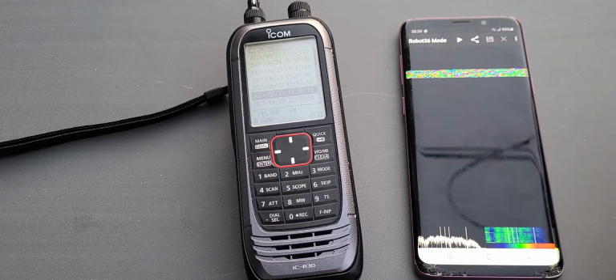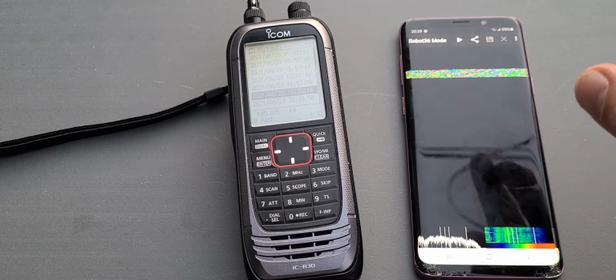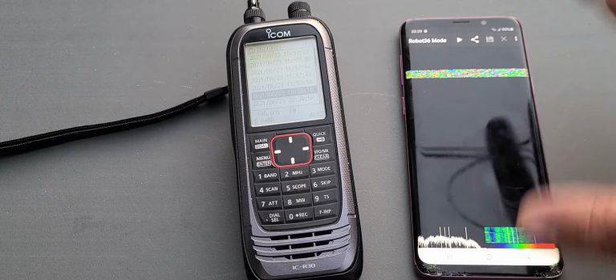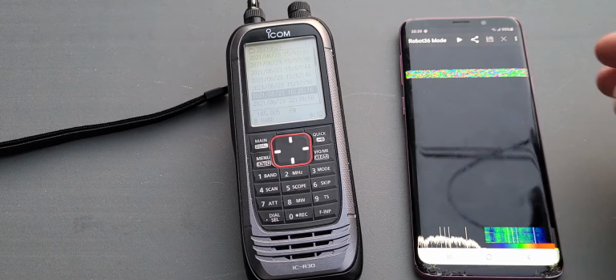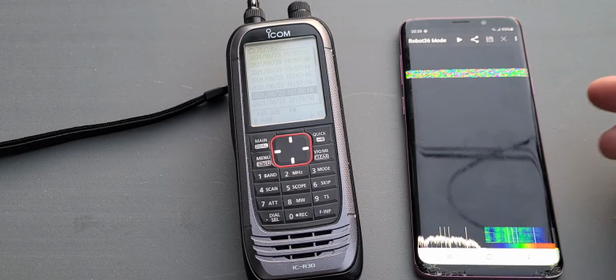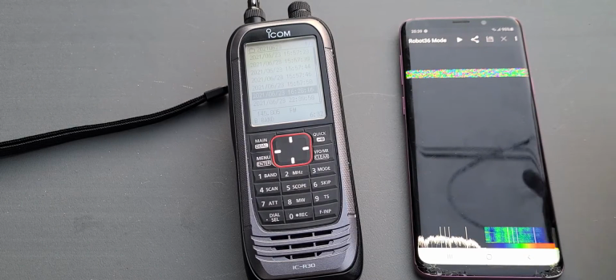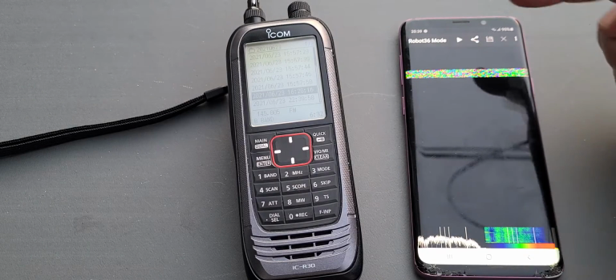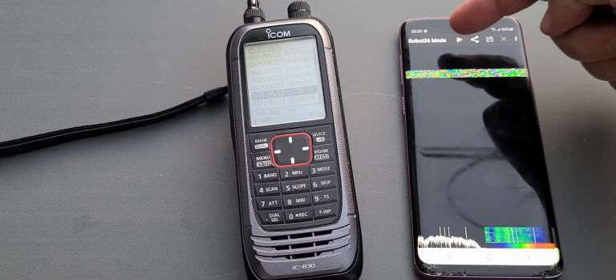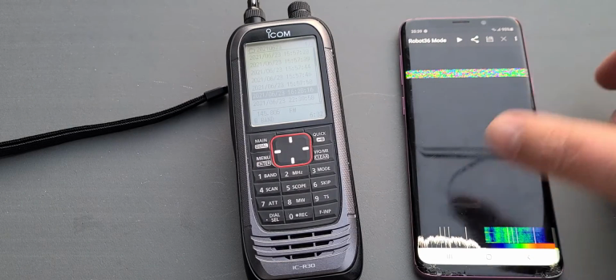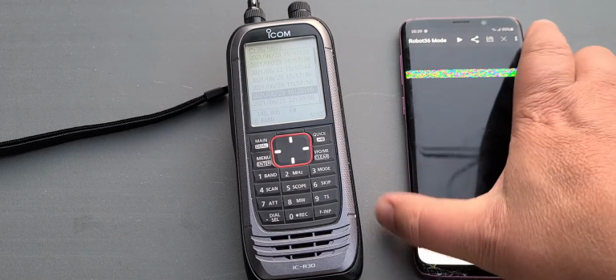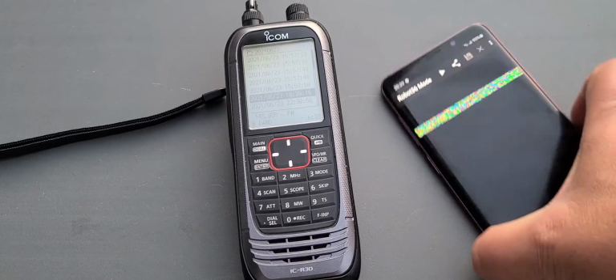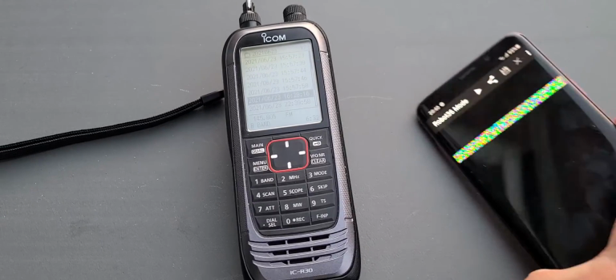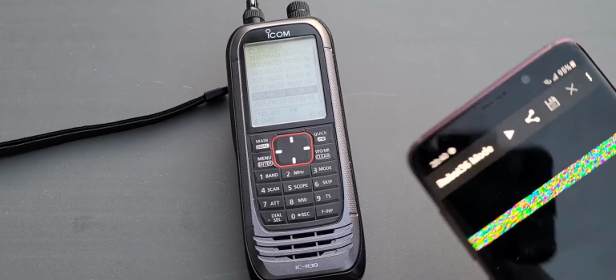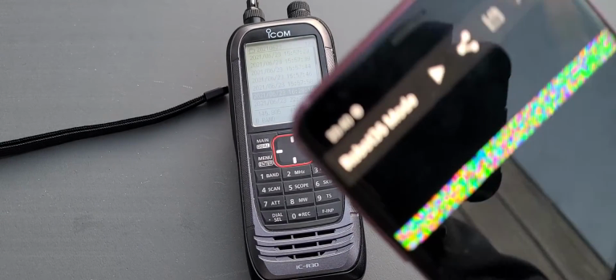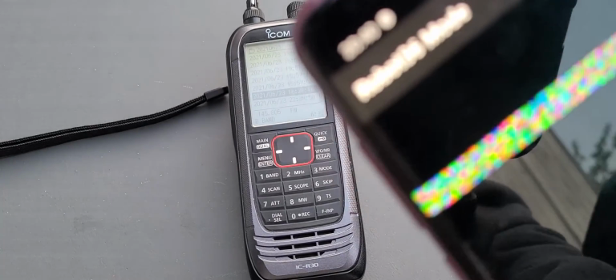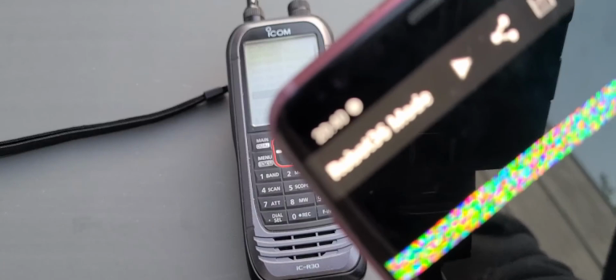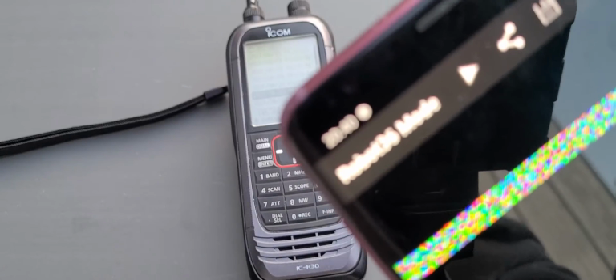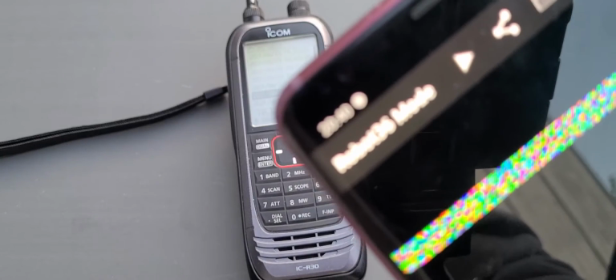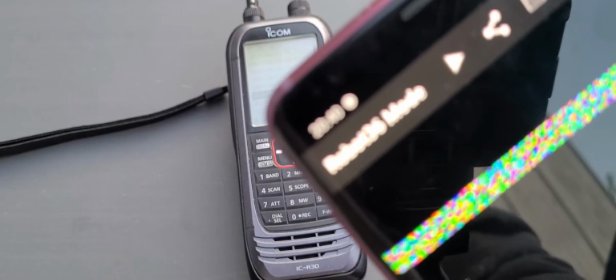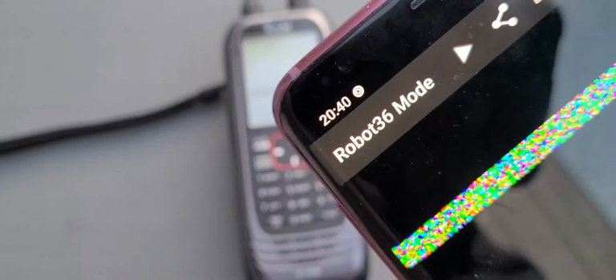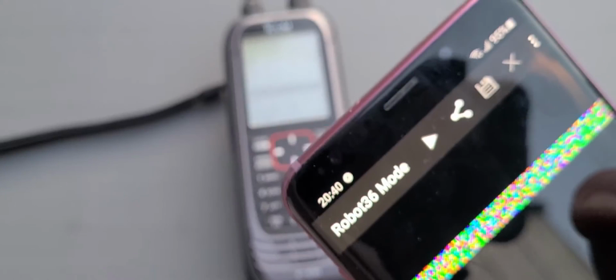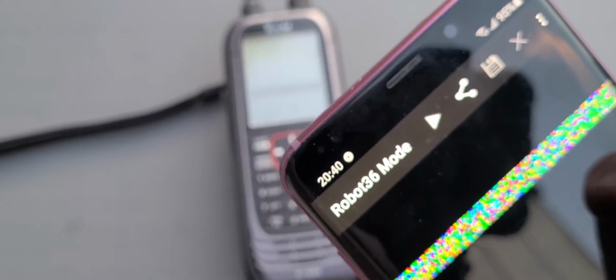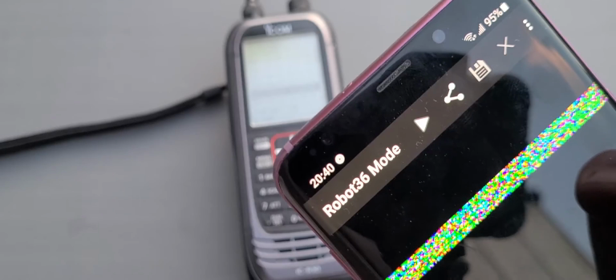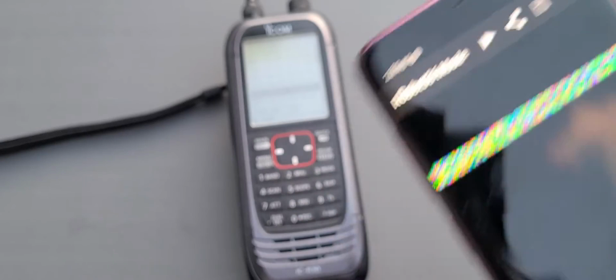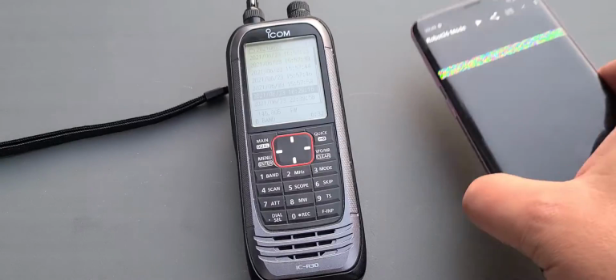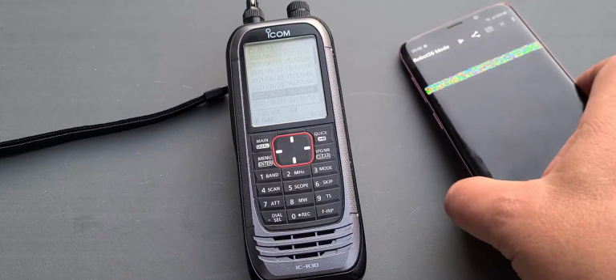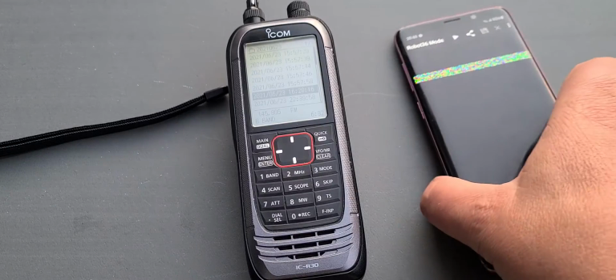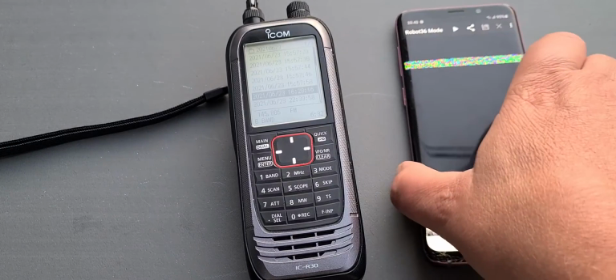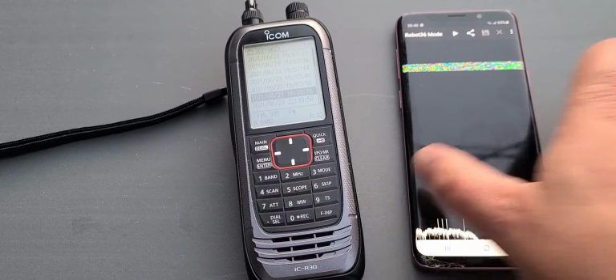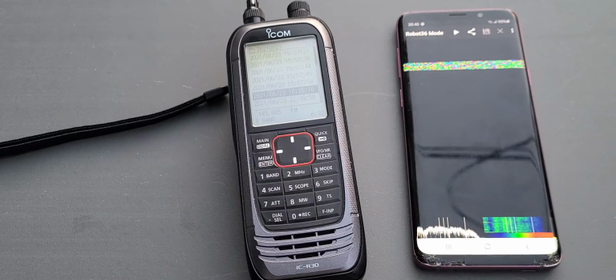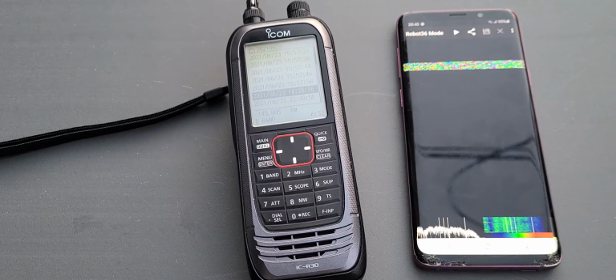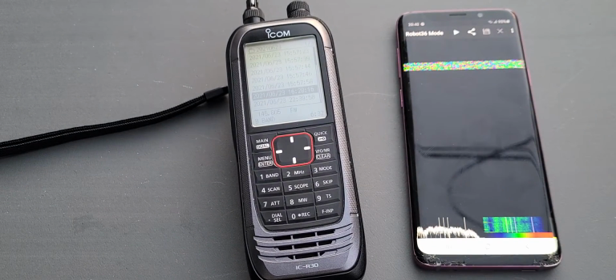So I have an app here, it's called Robot 36. Robot 36 is an app that is made to receive slow scan TV. It has all the modes required.